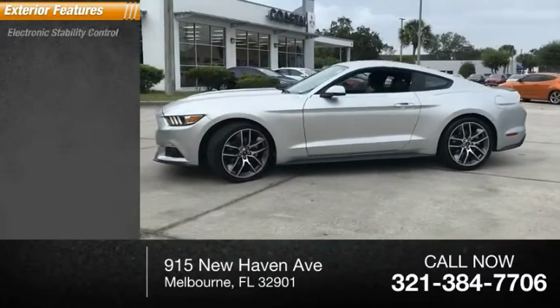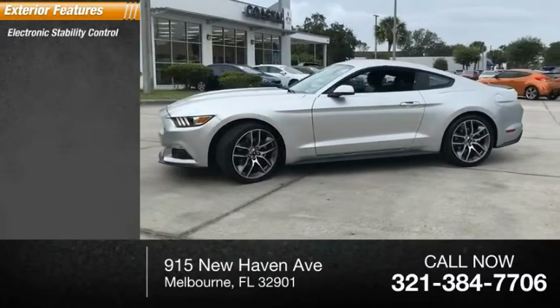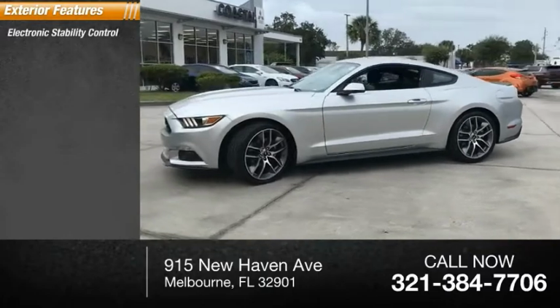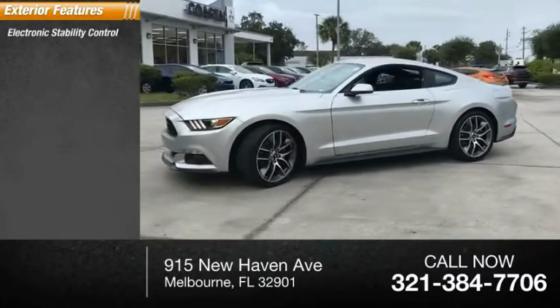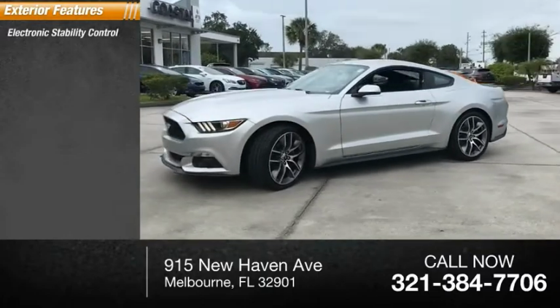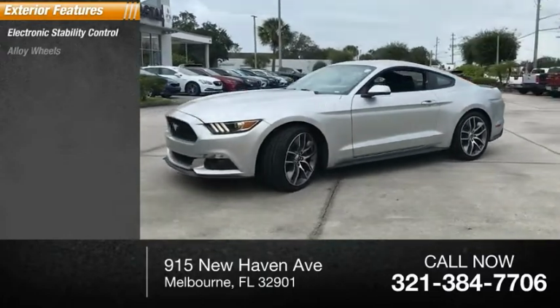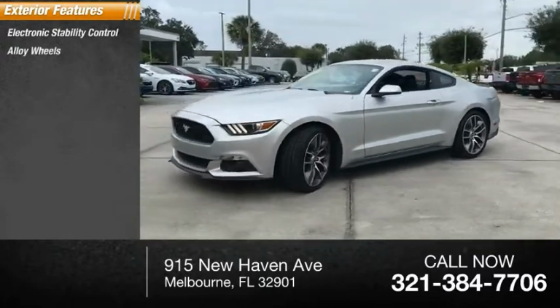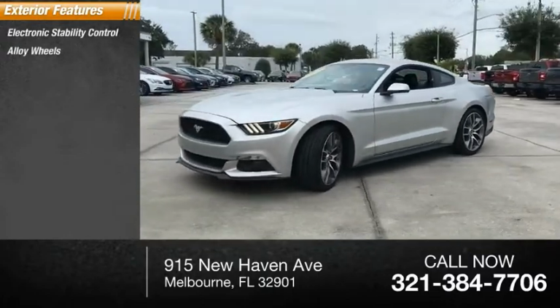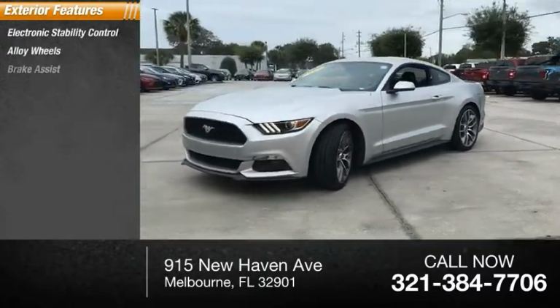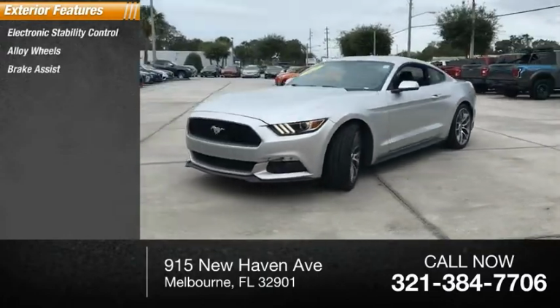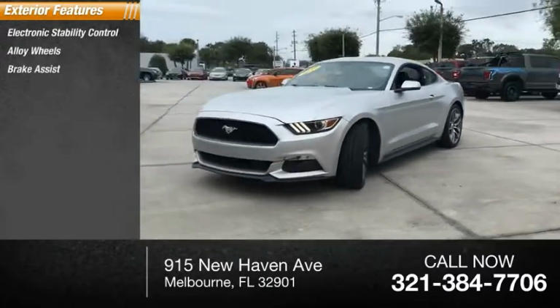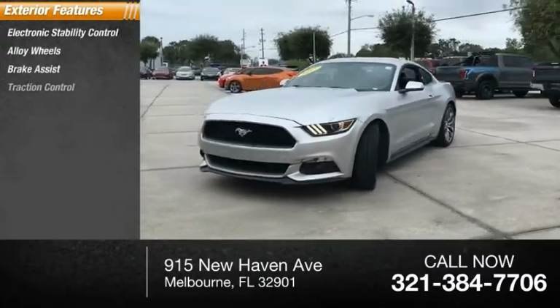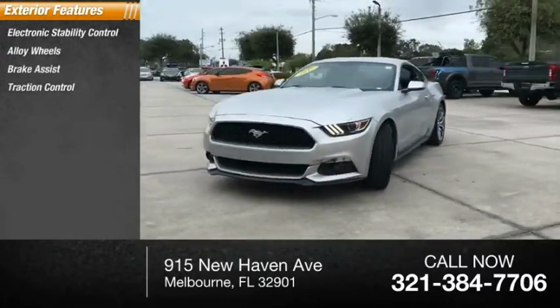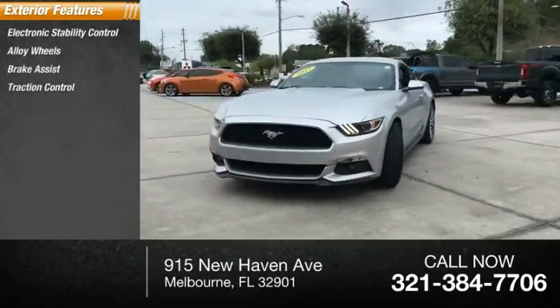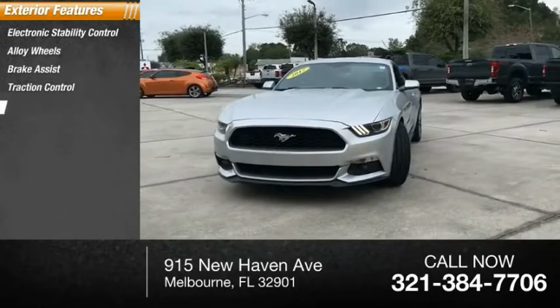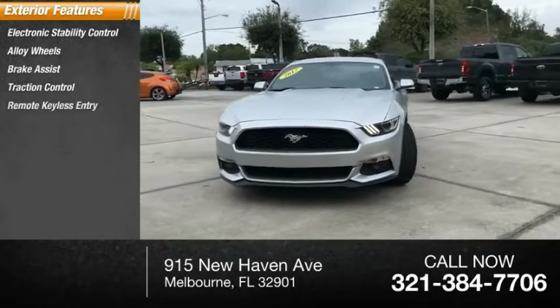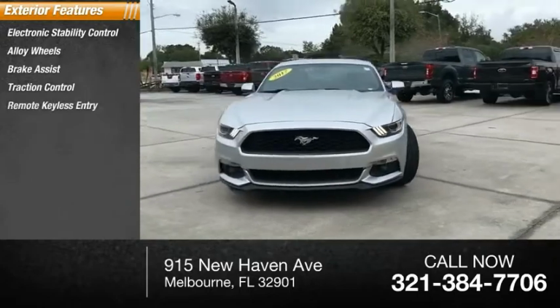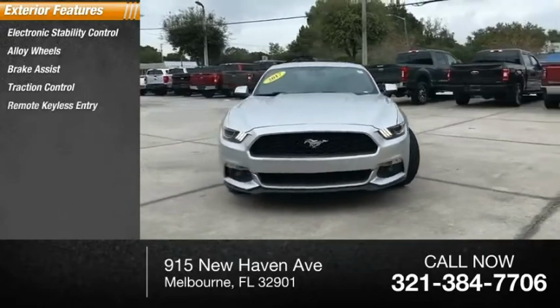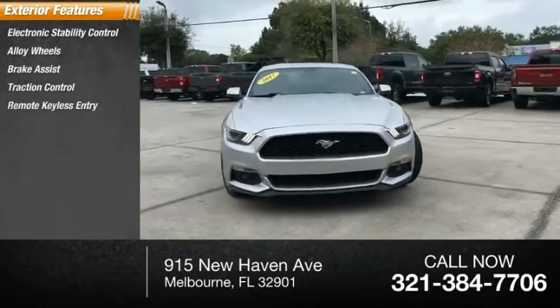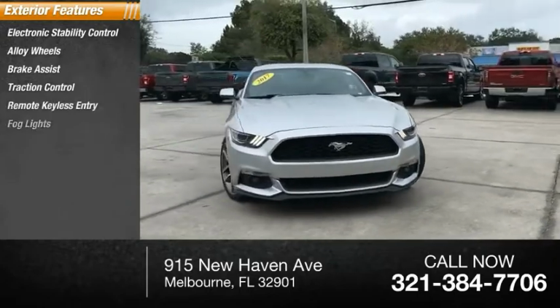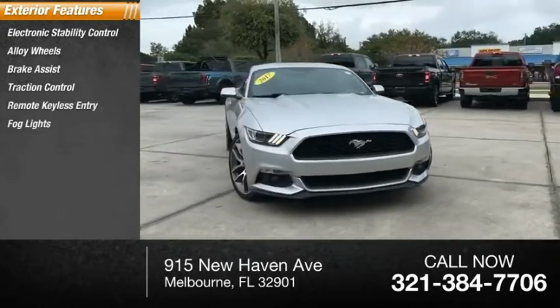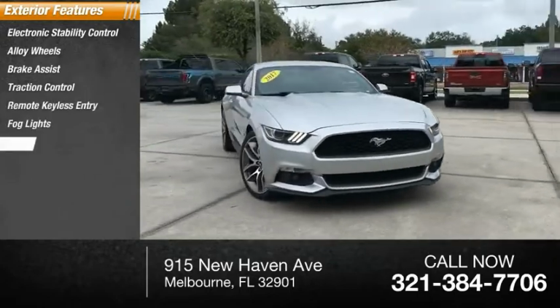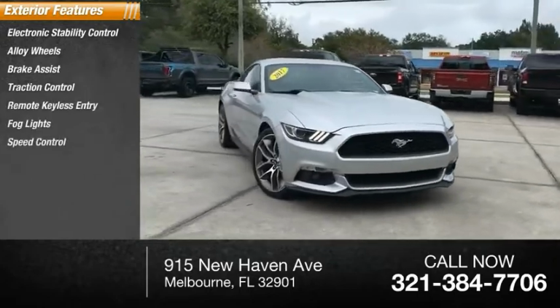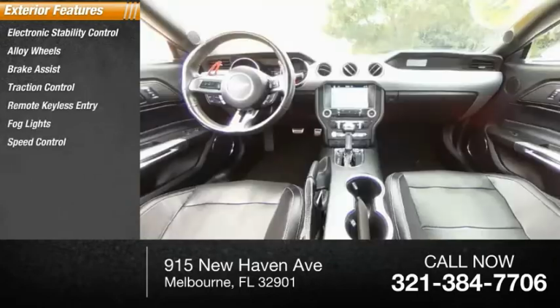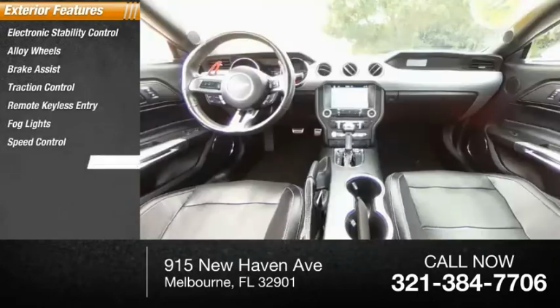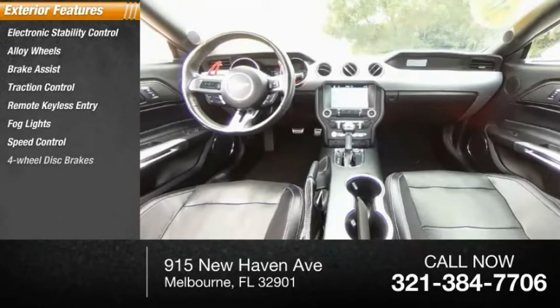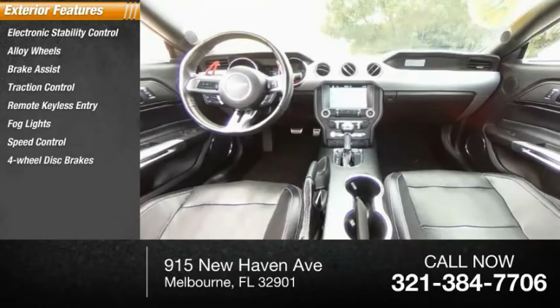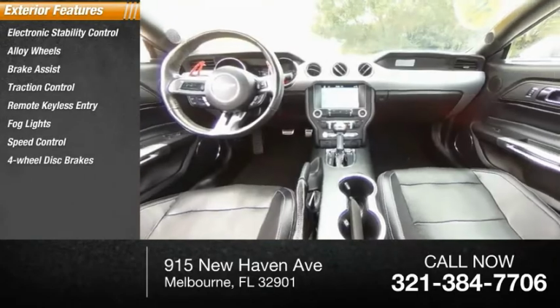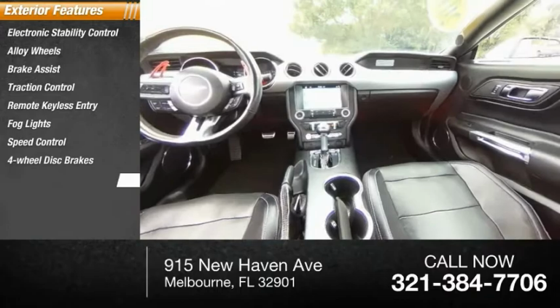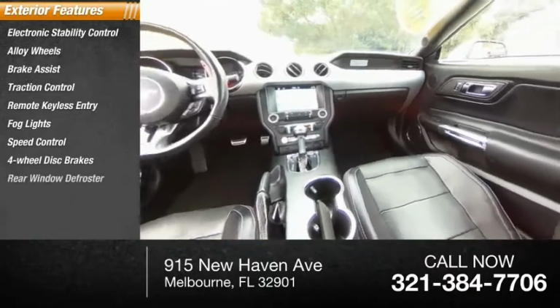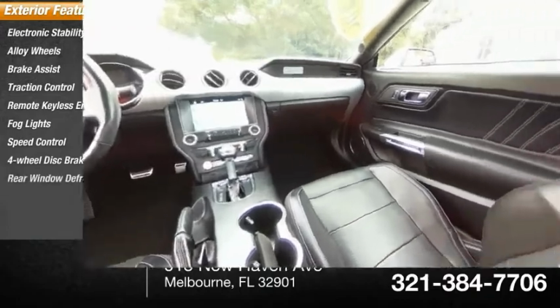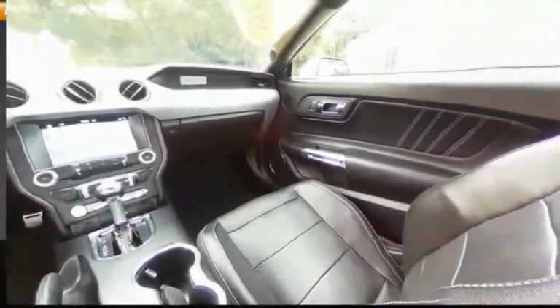Electronic stability control, alloy wheels, brake assist, traction control, remote keyless entry, fog lights, speed control, four-wheel disc brakes, rear window defroster.